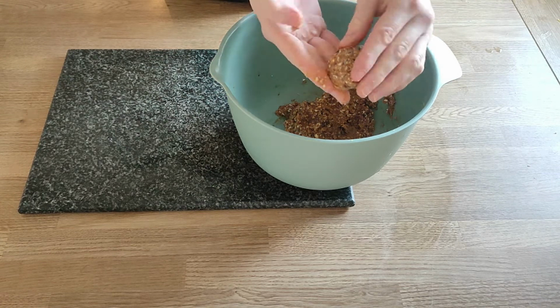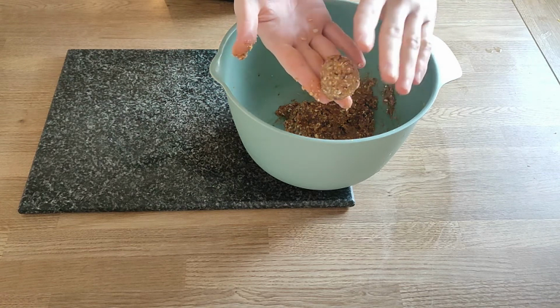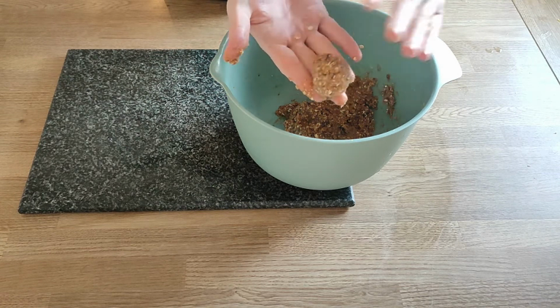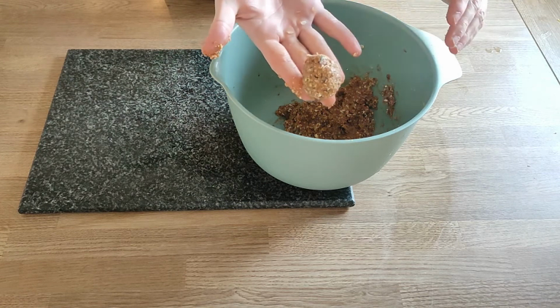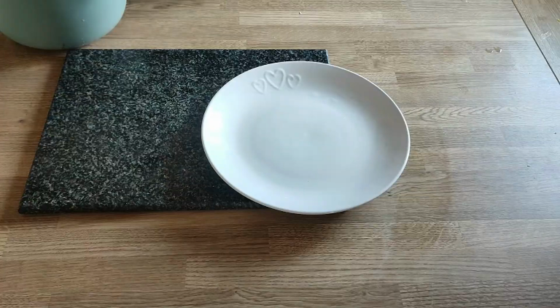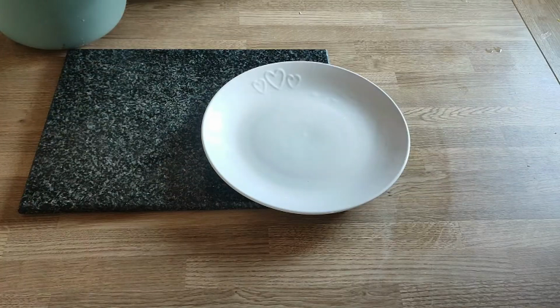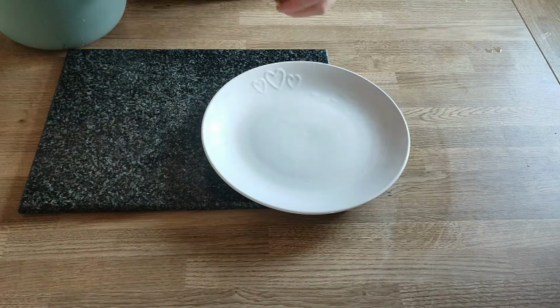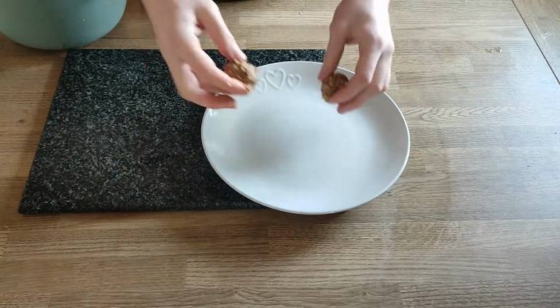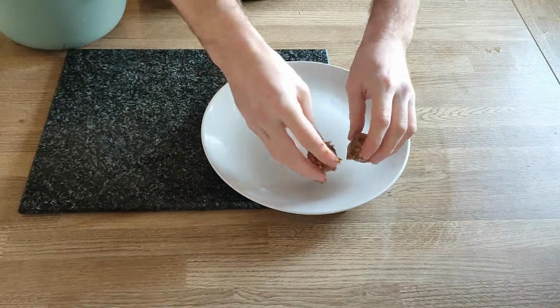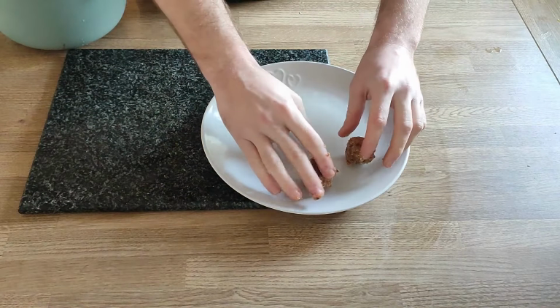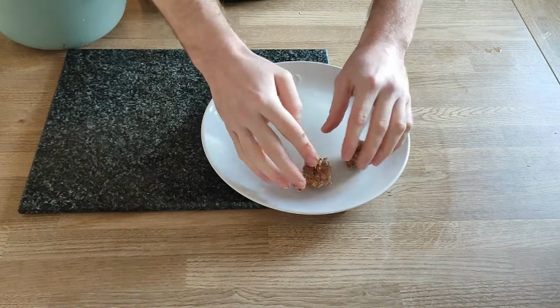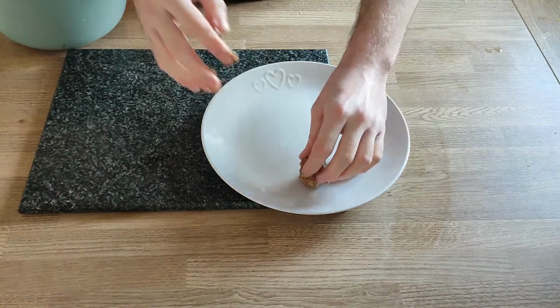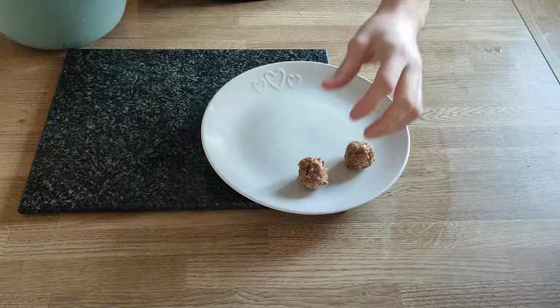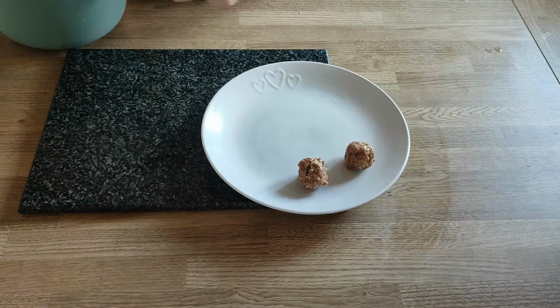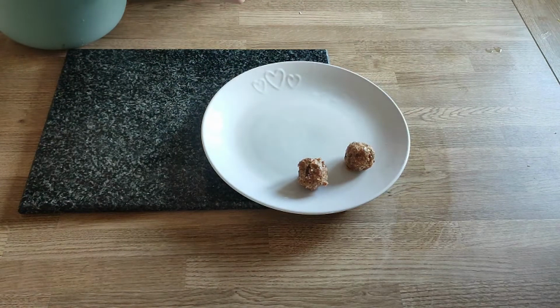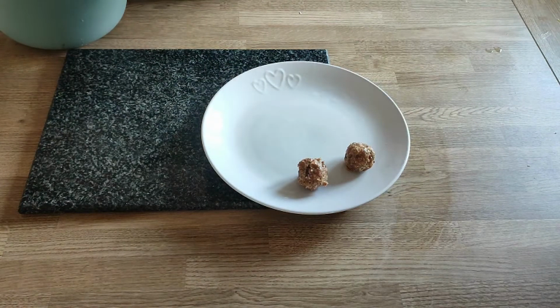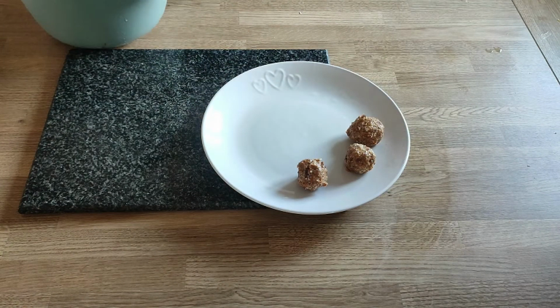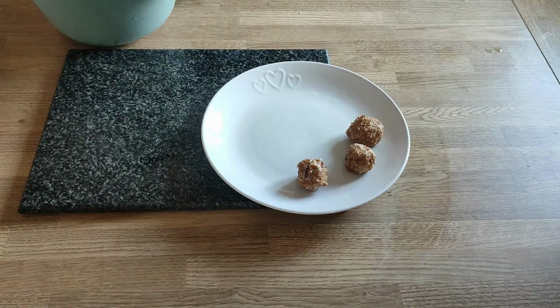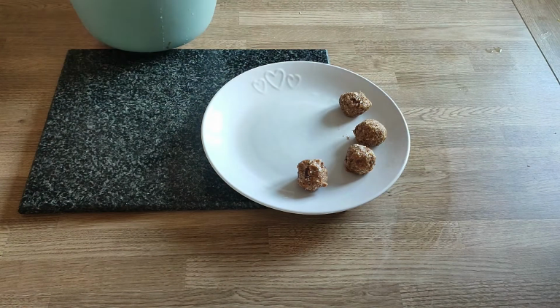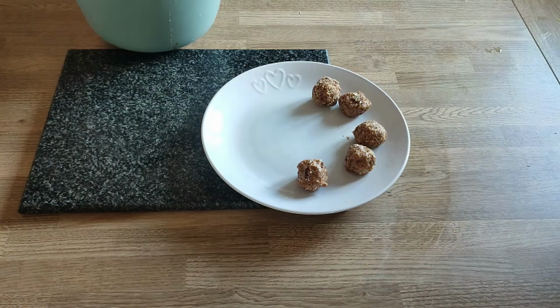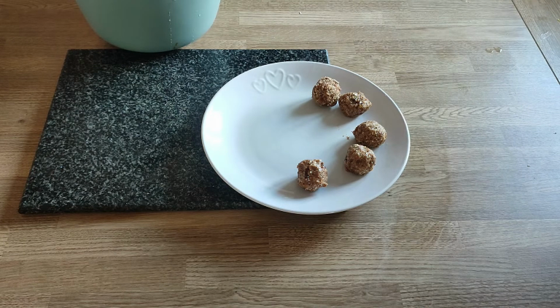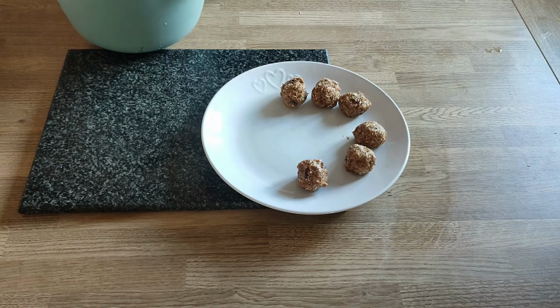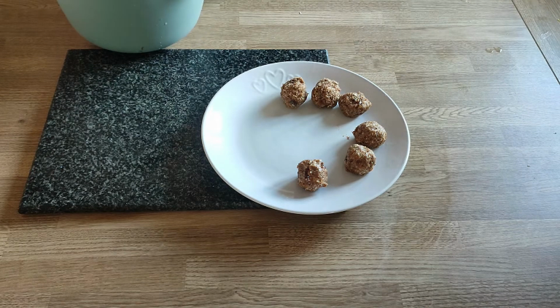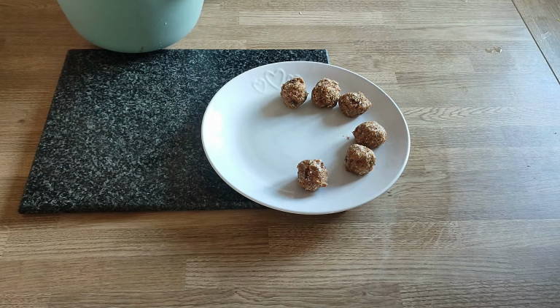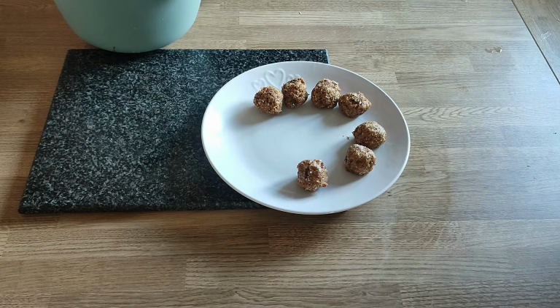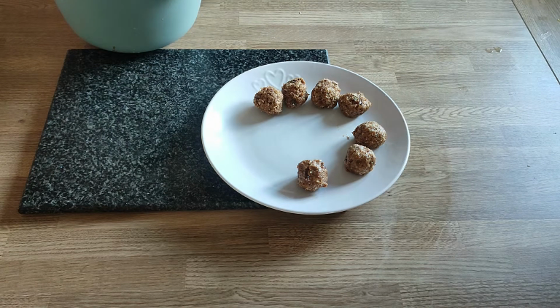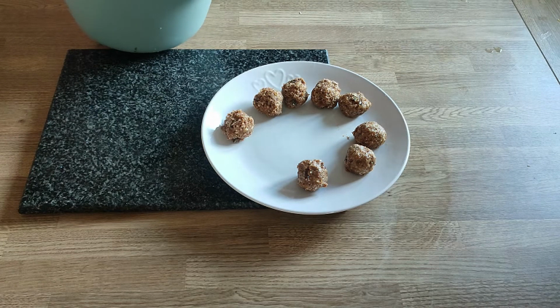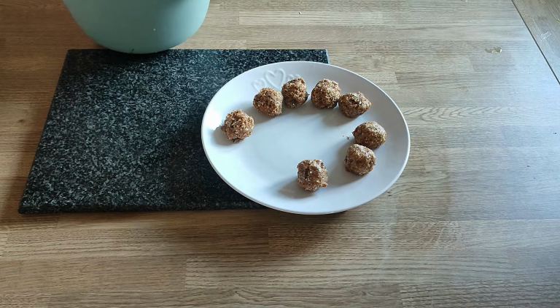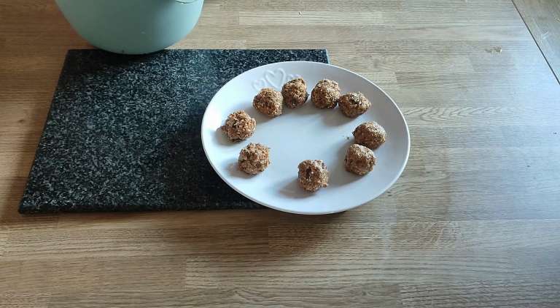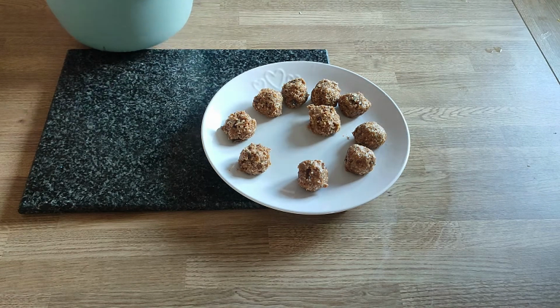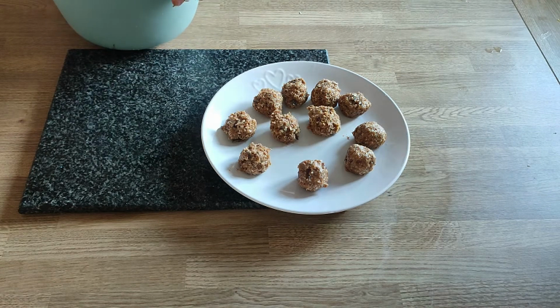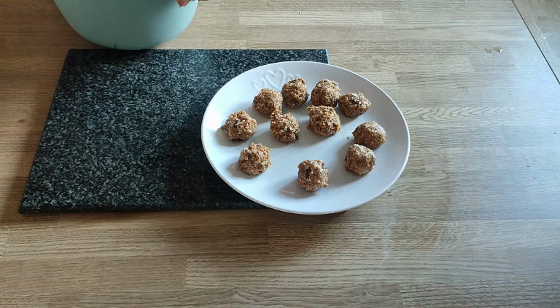So, we're just going to roll the balls up now. This mix makes about 12 balls.